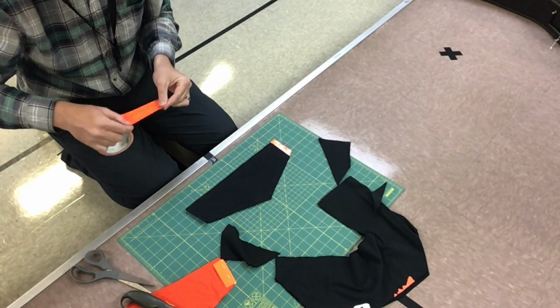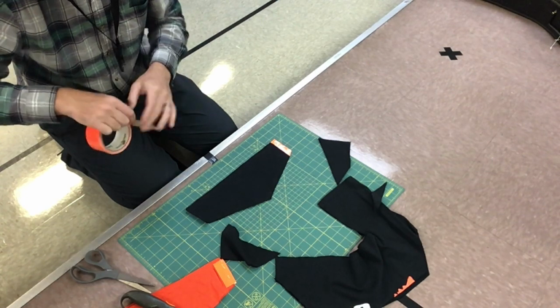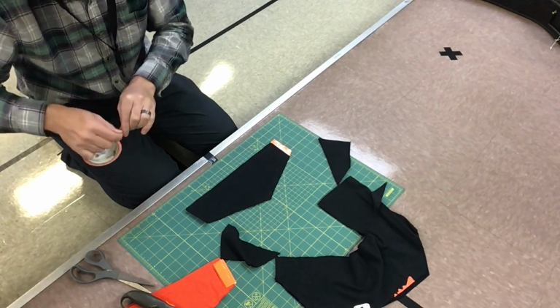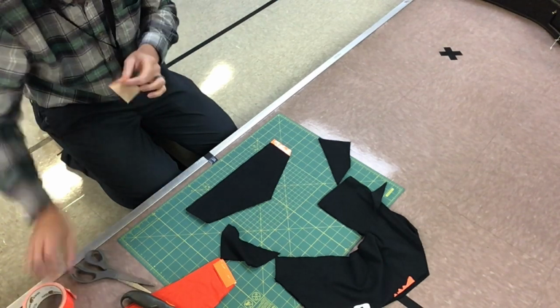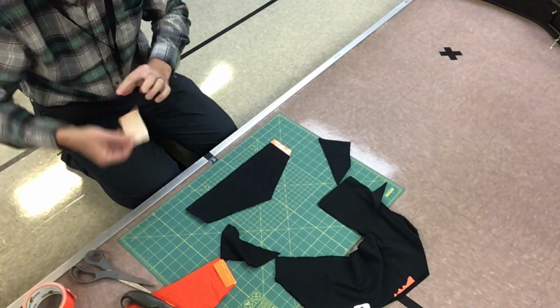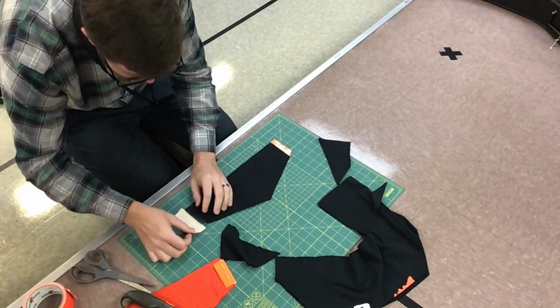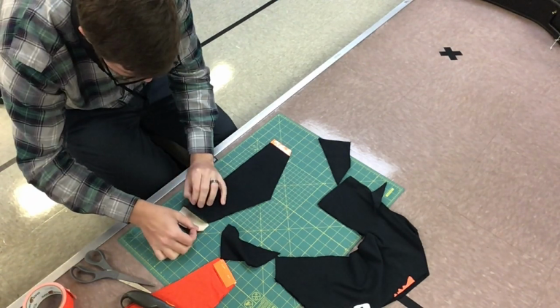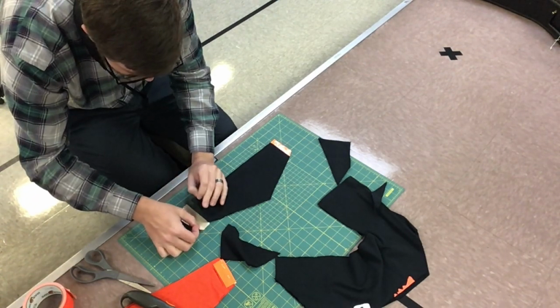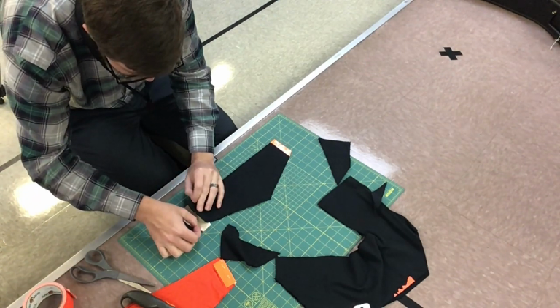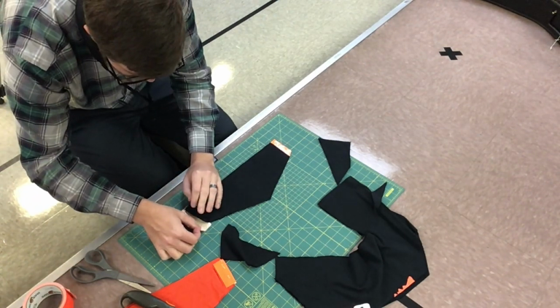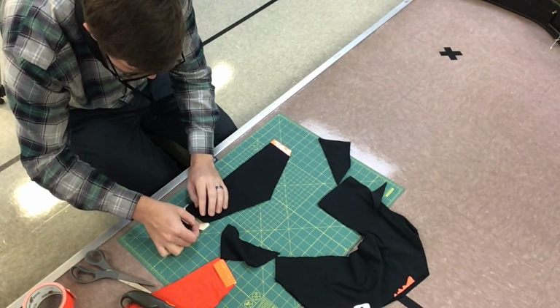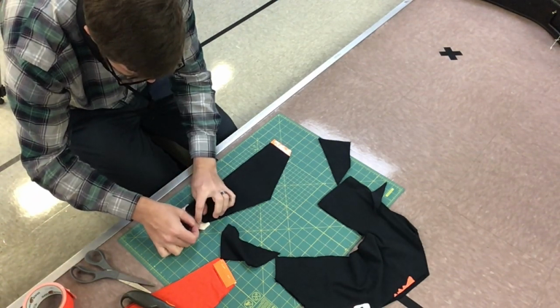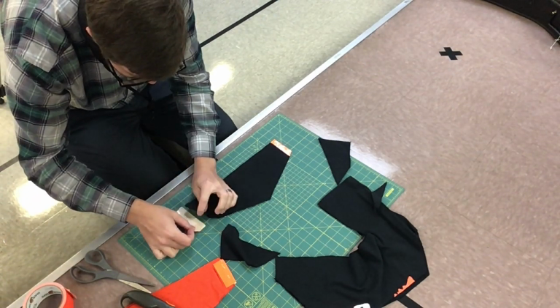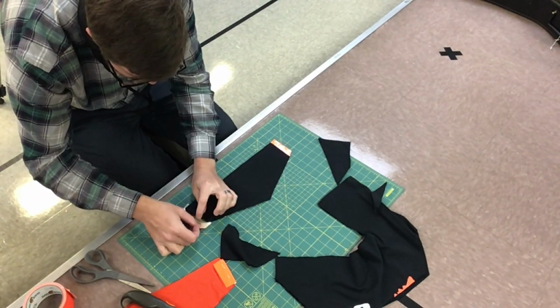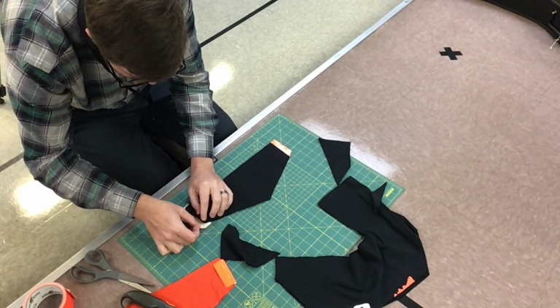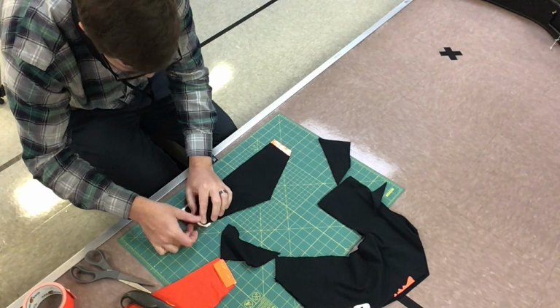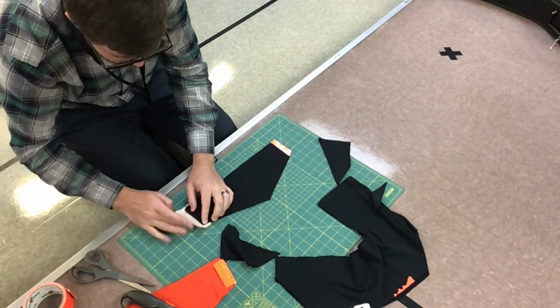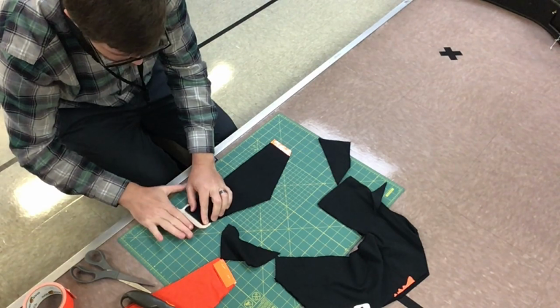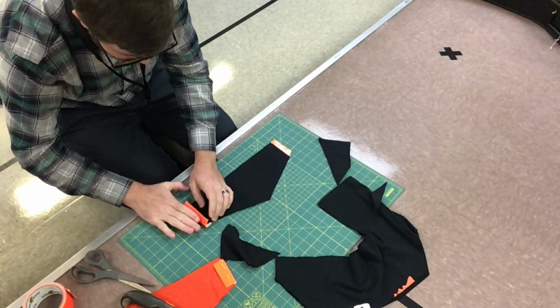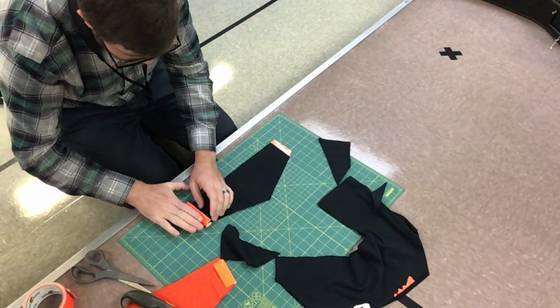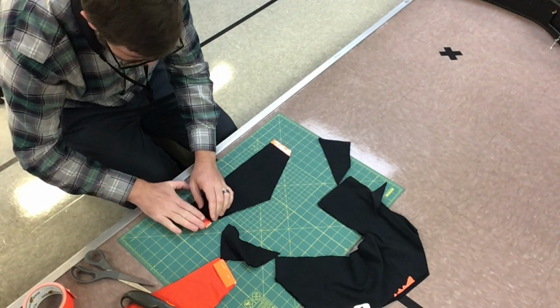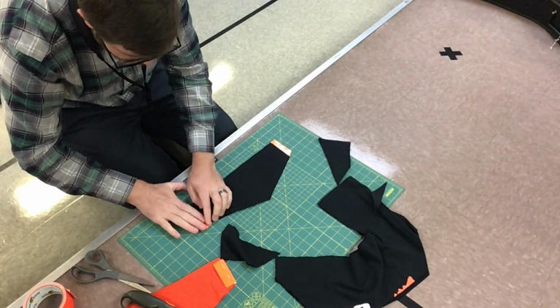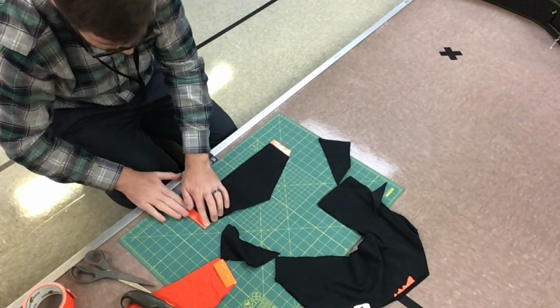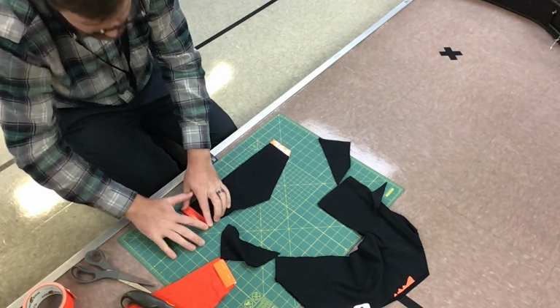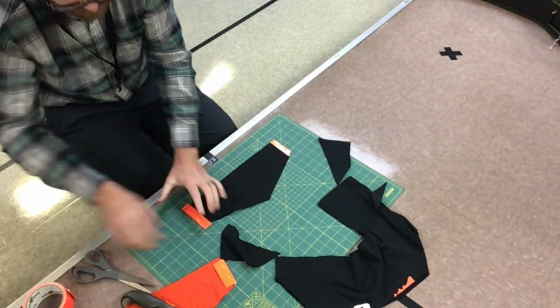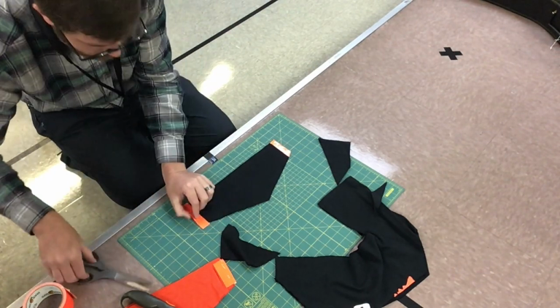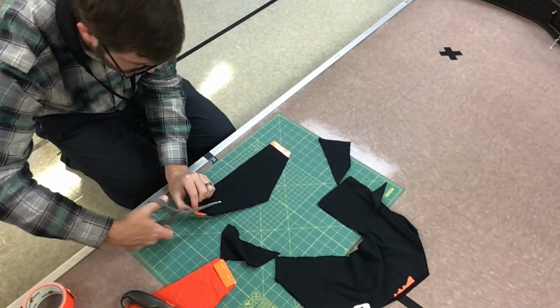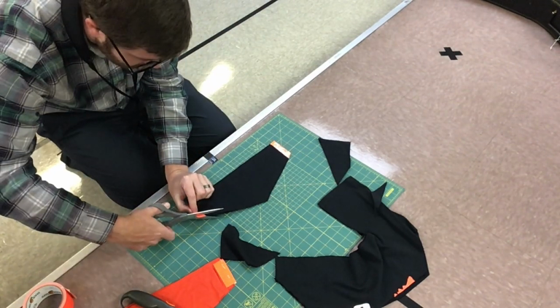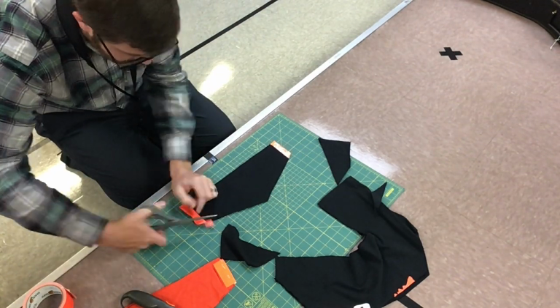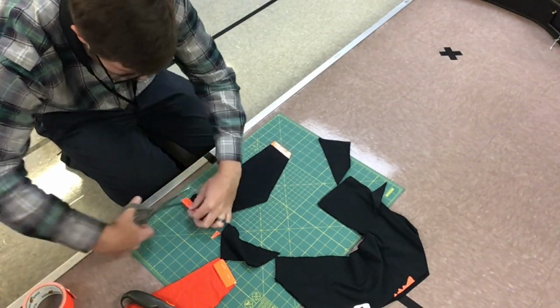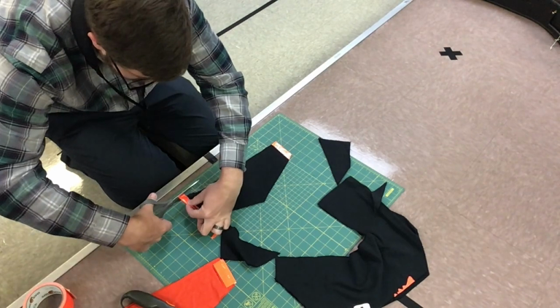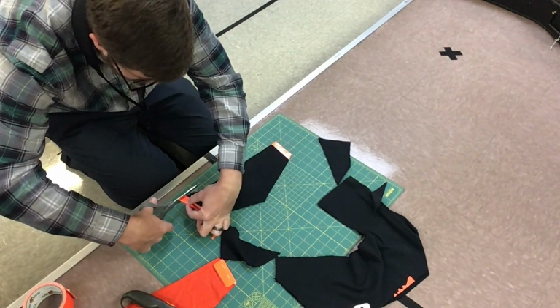Rip off a piece of duct tape, glue side up, slide the mask over, drop it down, fold over the tape, press real hard, seam it, and trim off any excess.